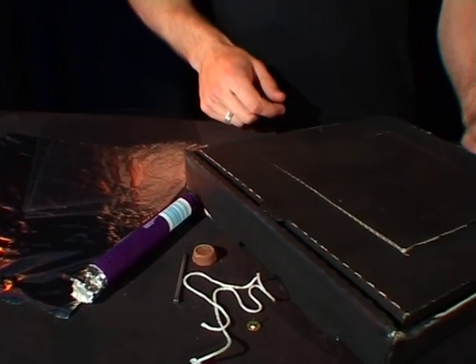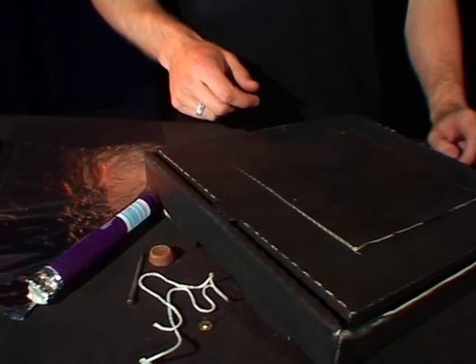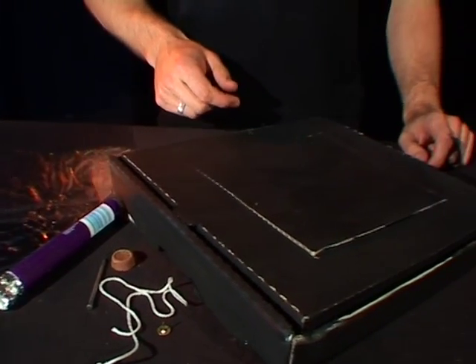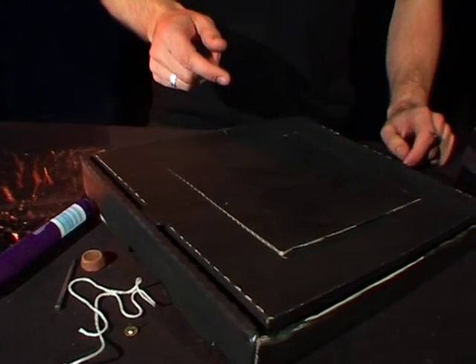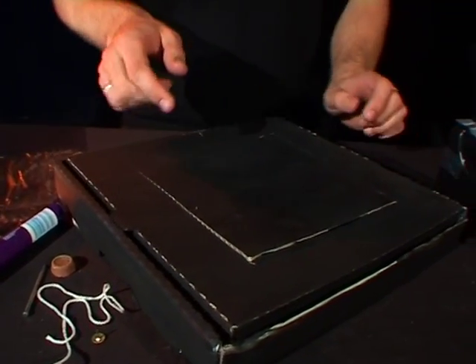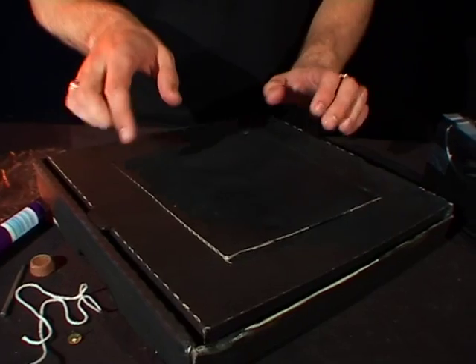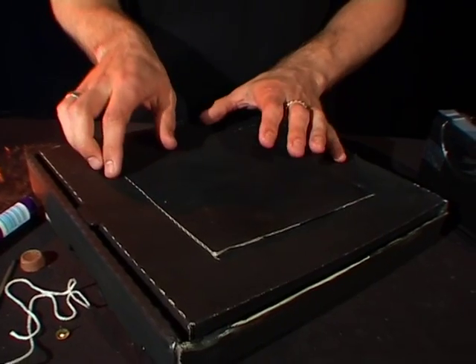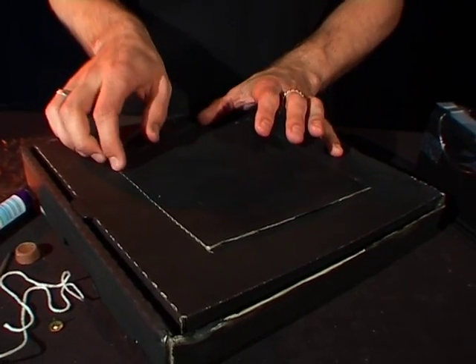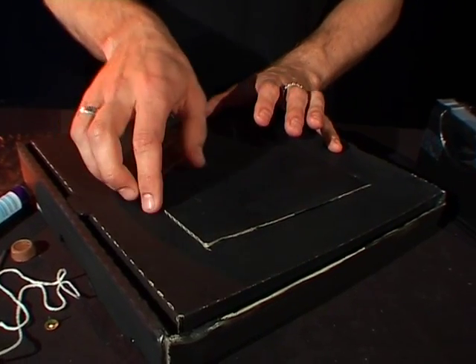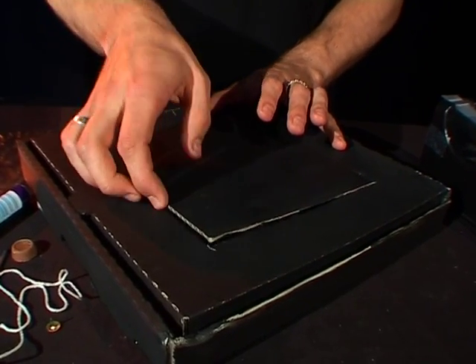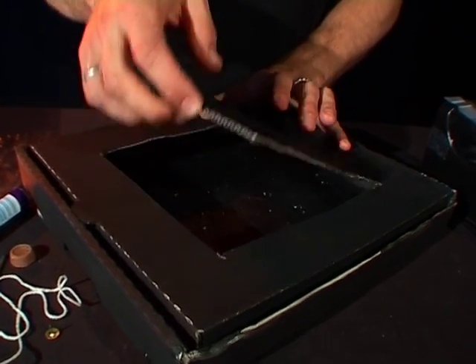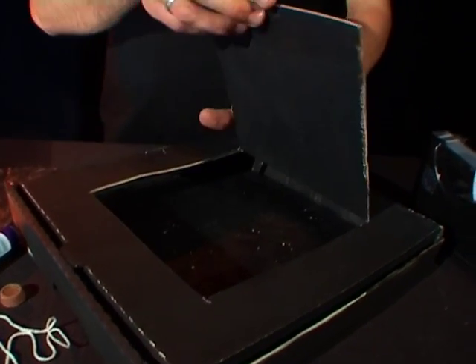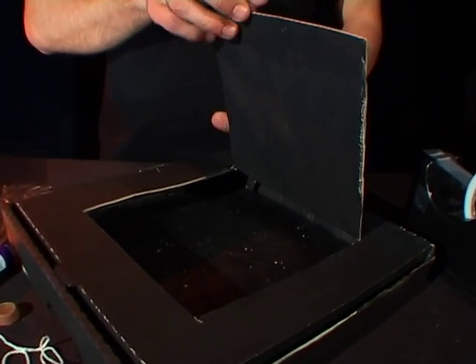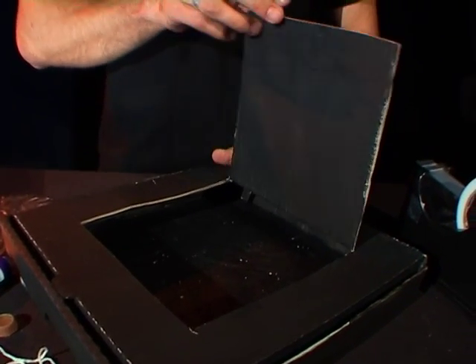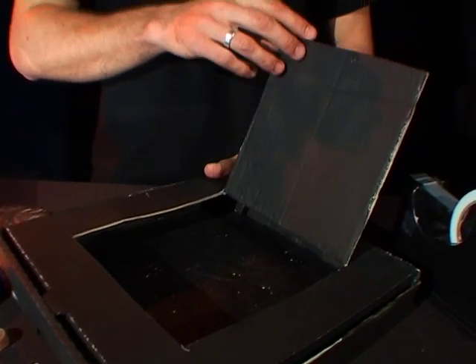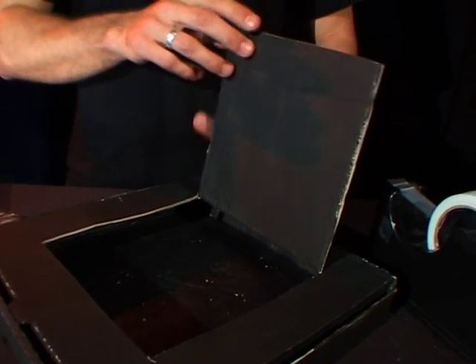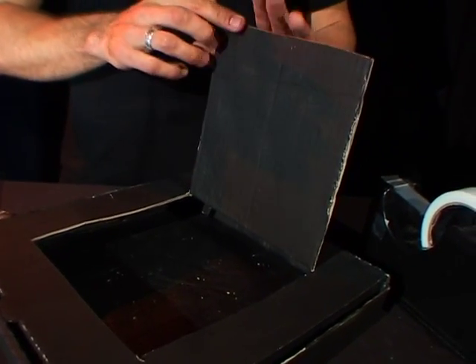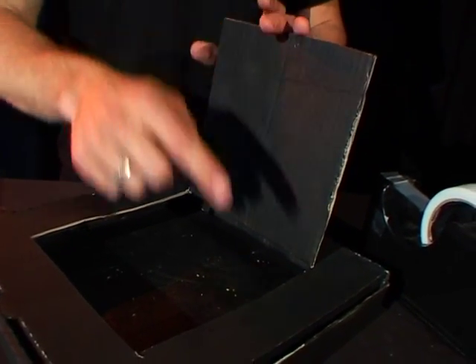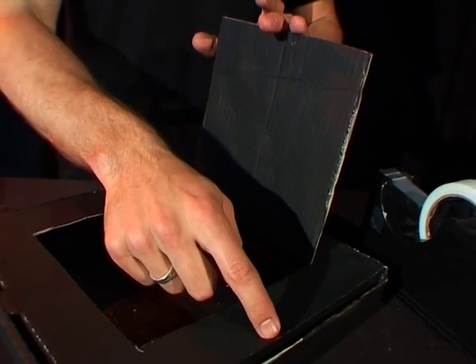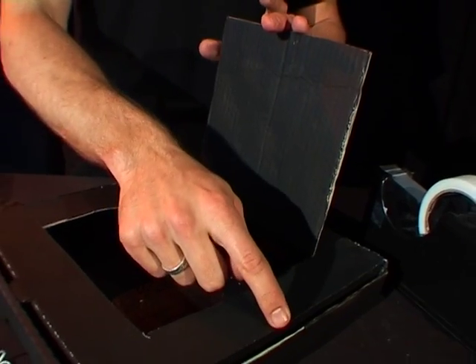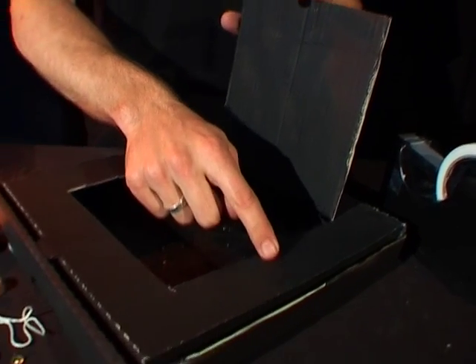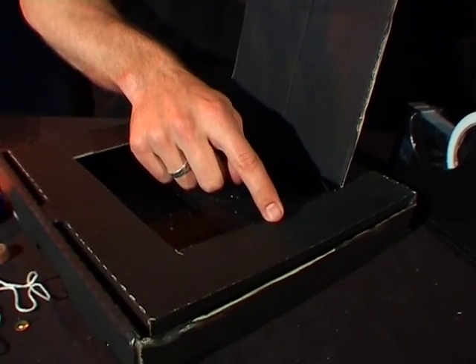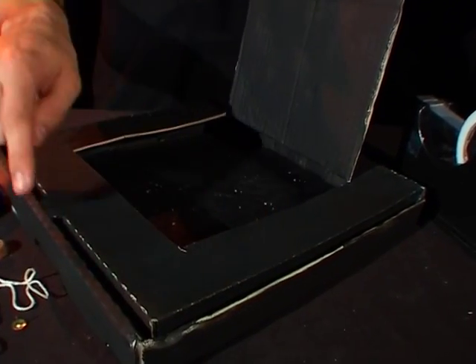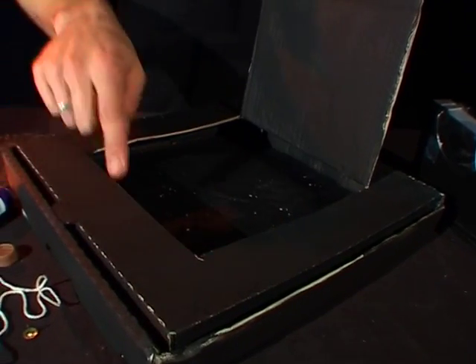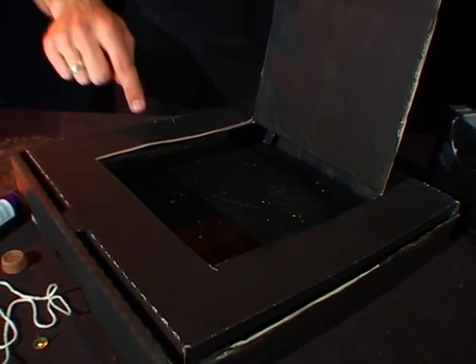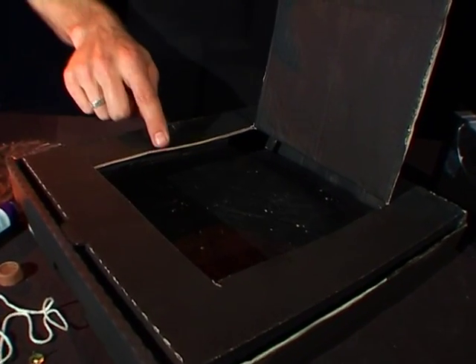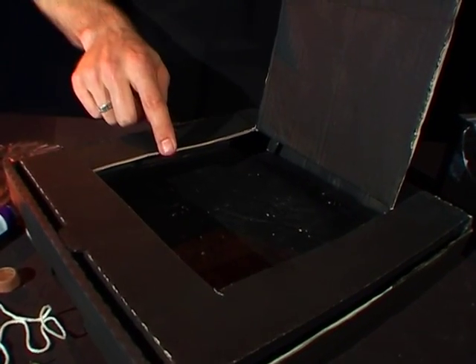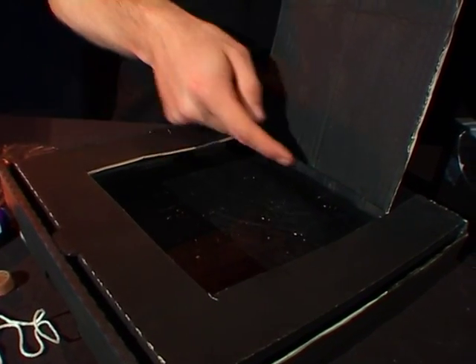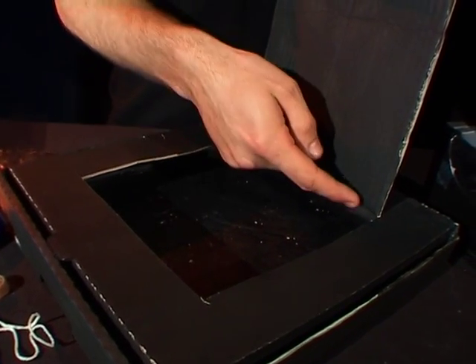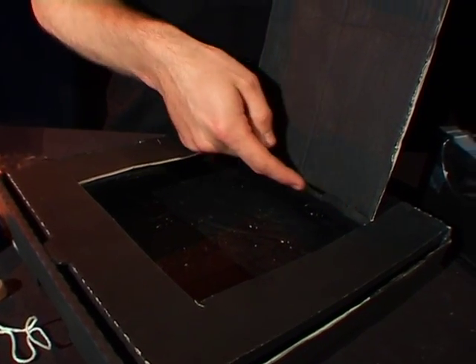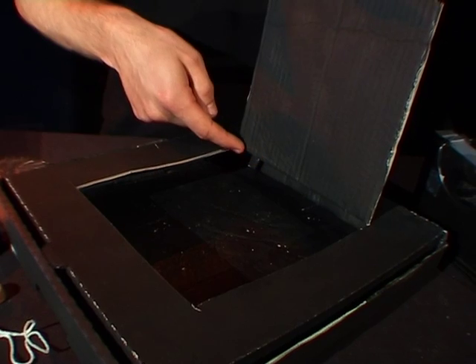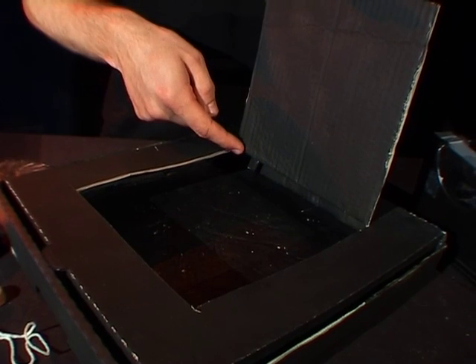So the first step is to cut out a window from the top of the pizza box. I've measured five centimetres in from this side, this side and this side, and left a hinge along the bottom here.